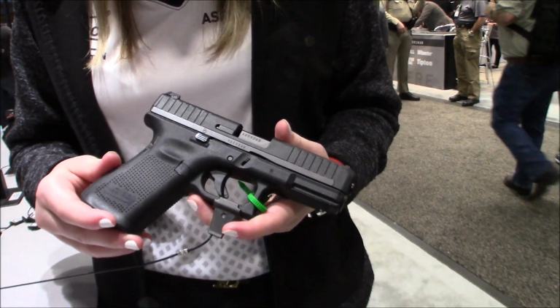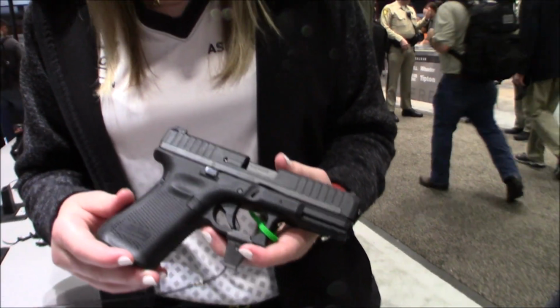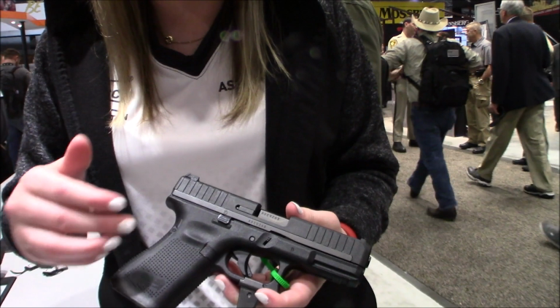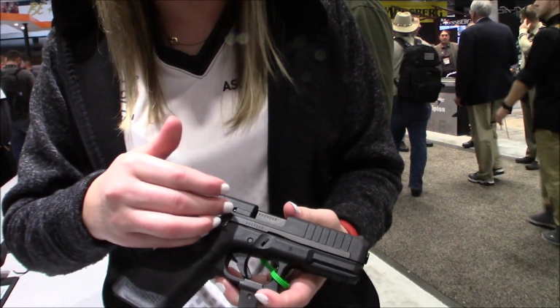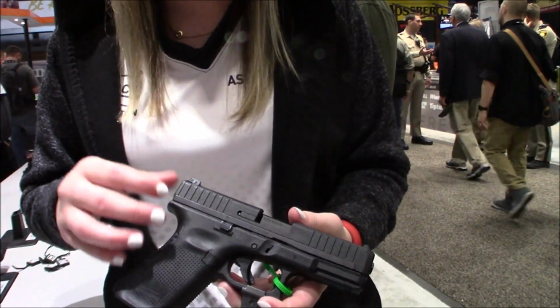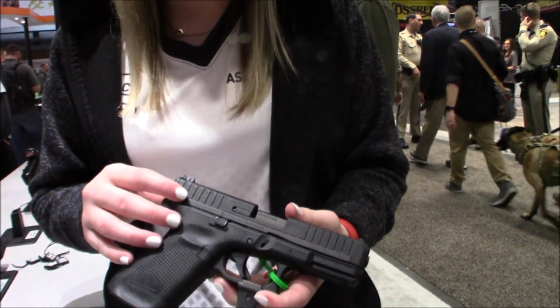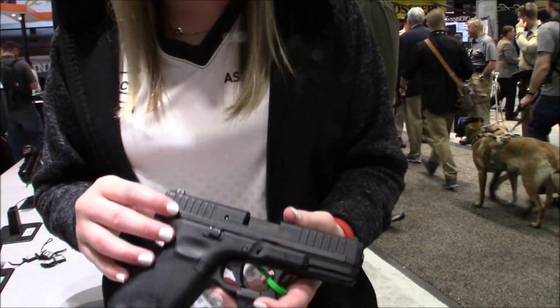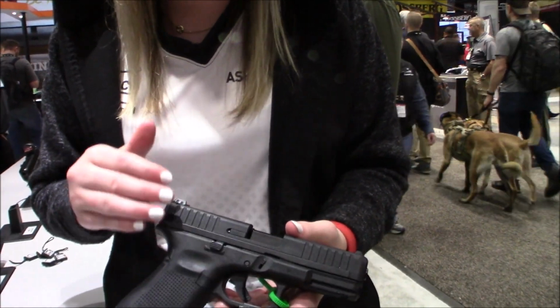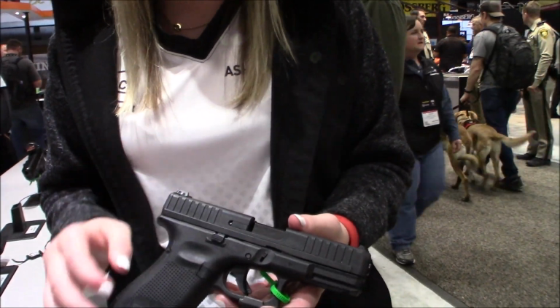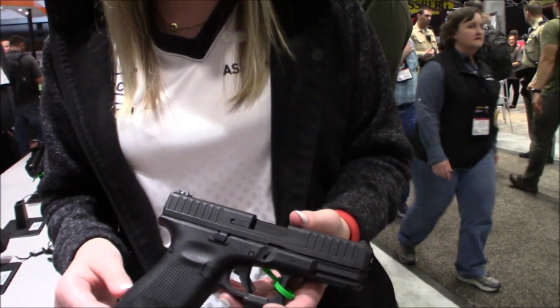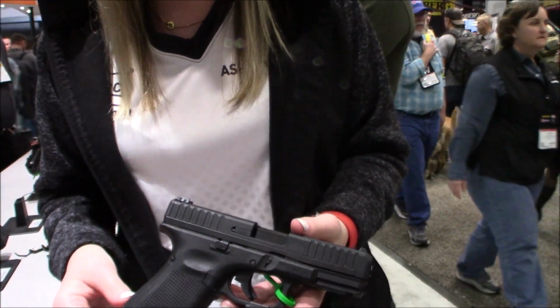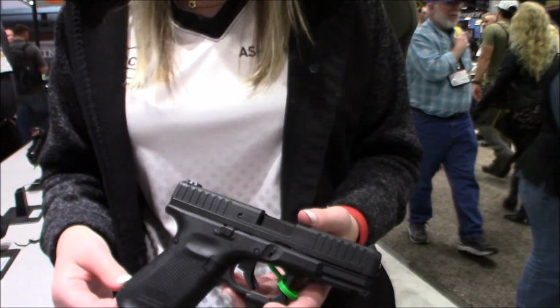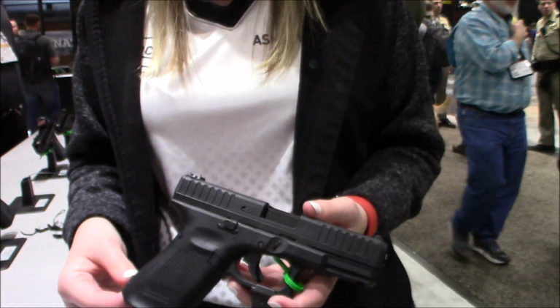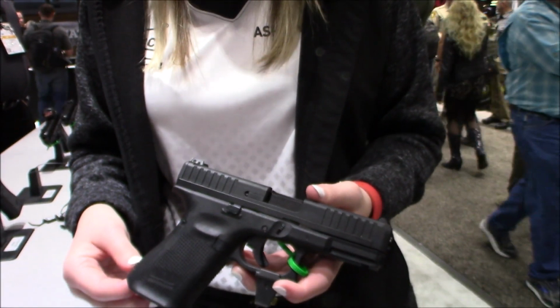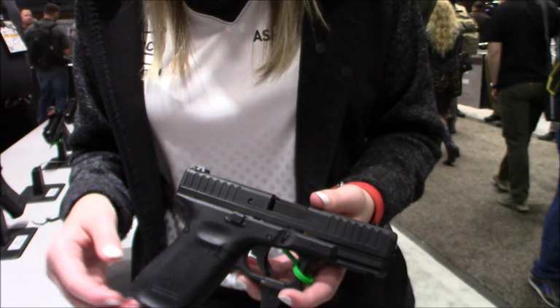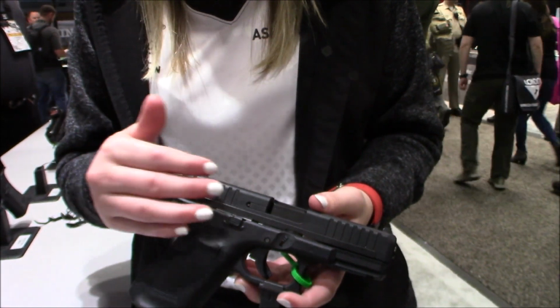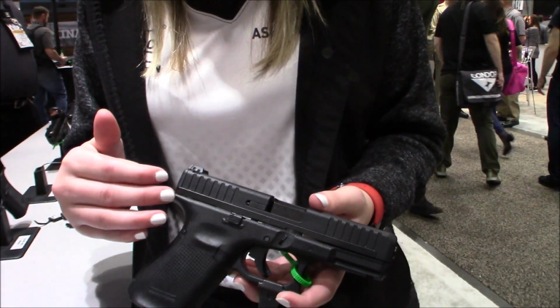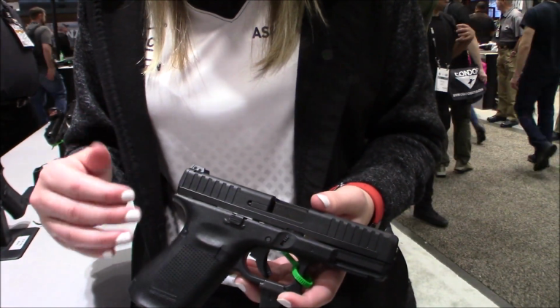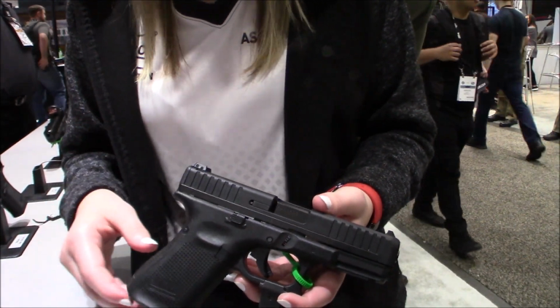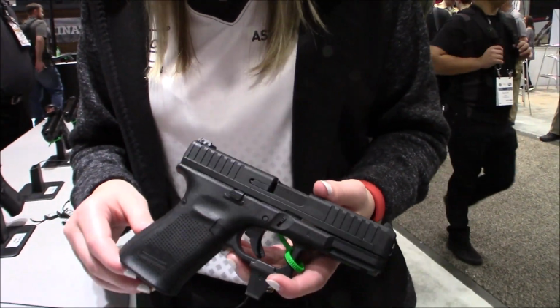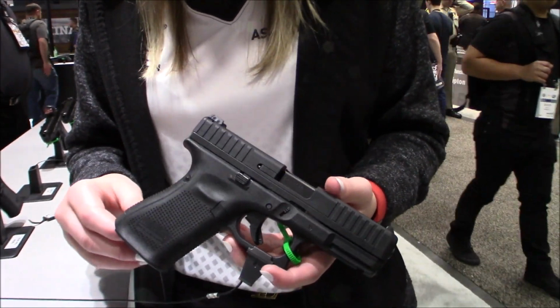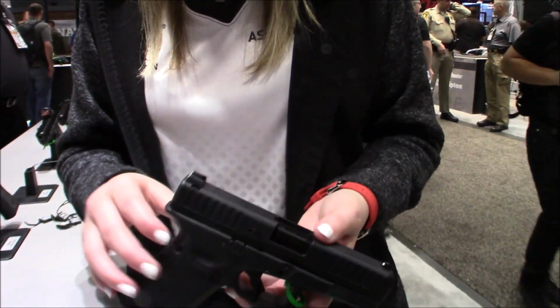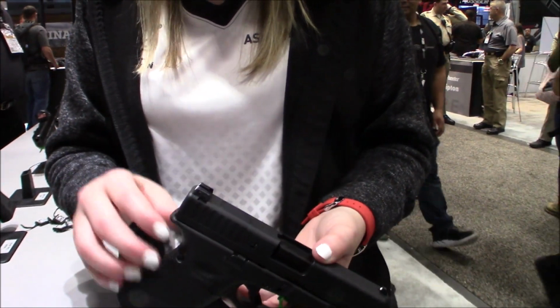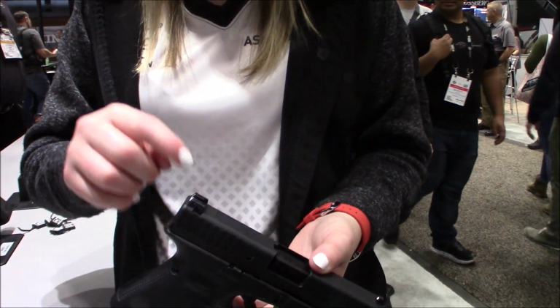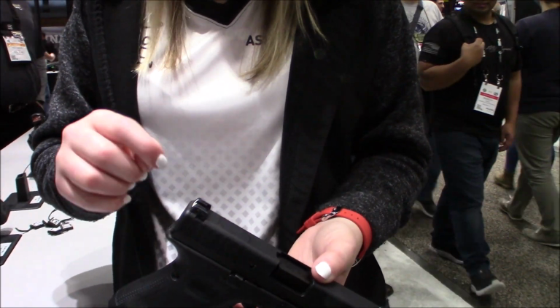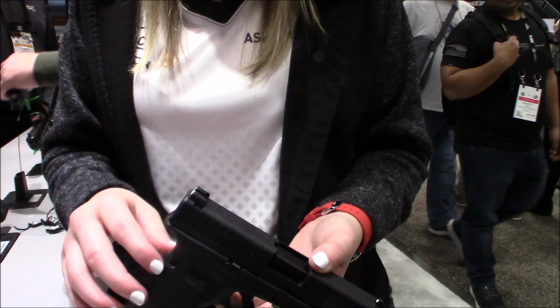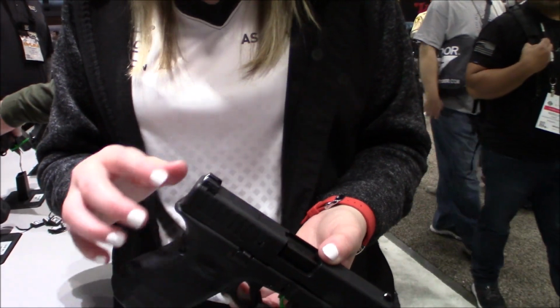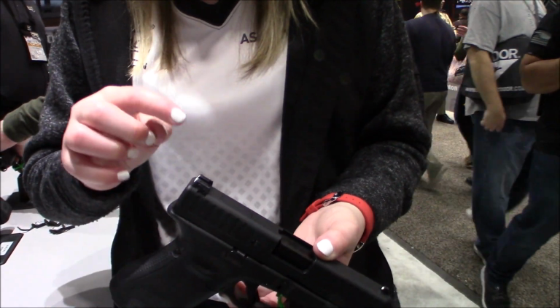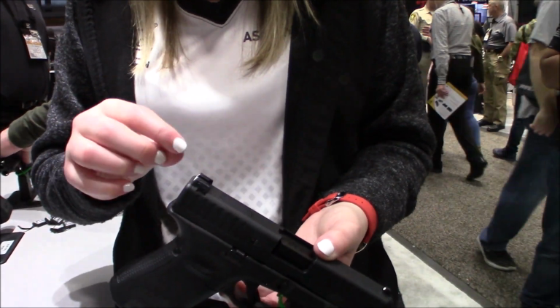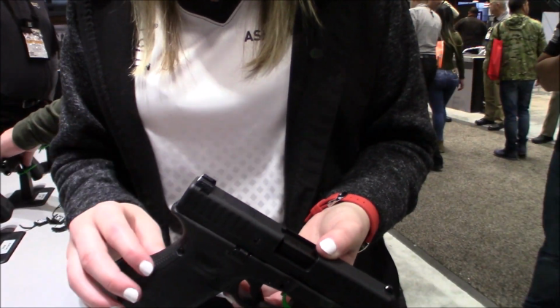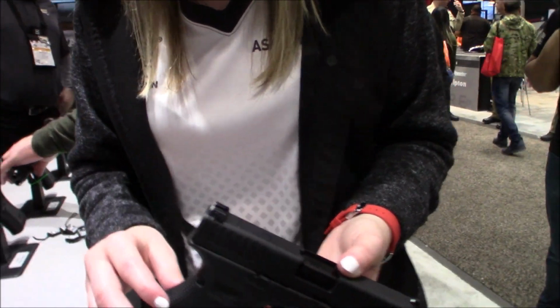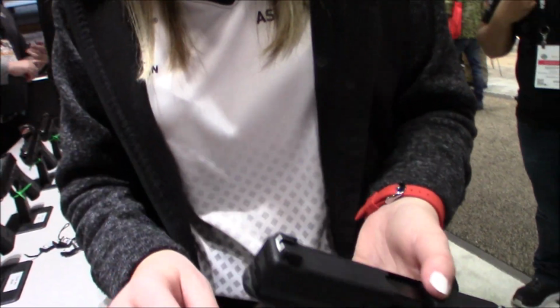Next thing you'll notice is the slide. It's Glock's first steel polymer hybrid slide to deliver maximum performance and reliability with the 22. Next thing is the sights — we have adjustable rear sights specifically made for the 44.